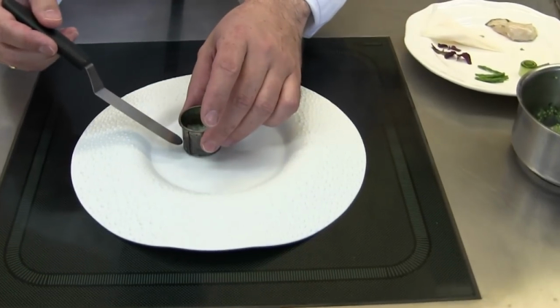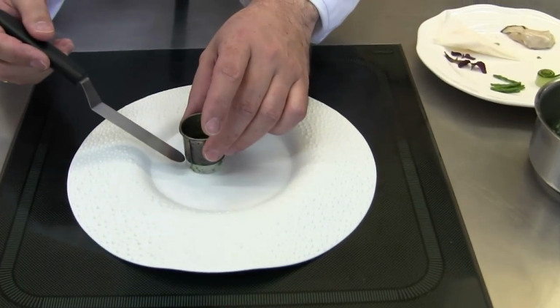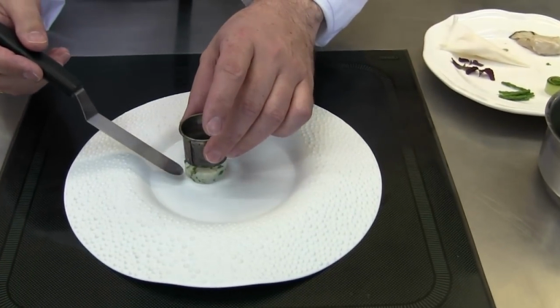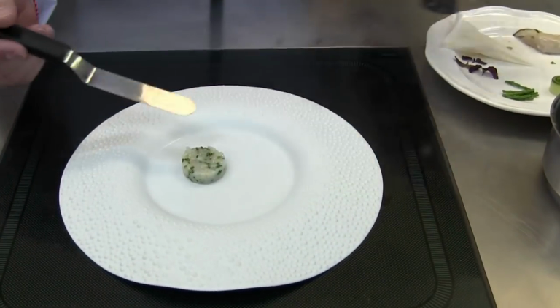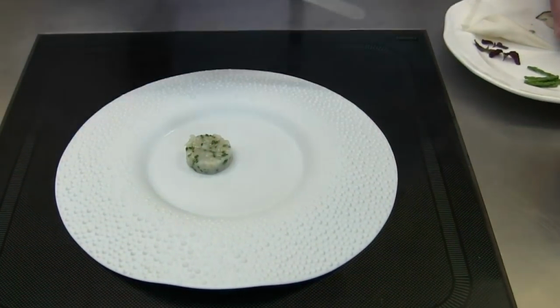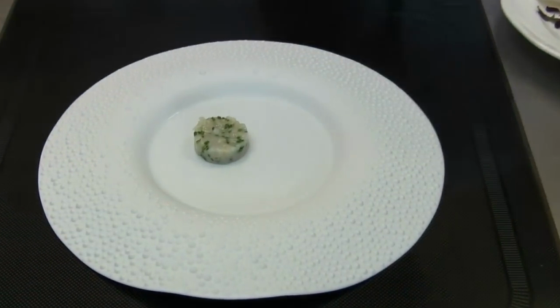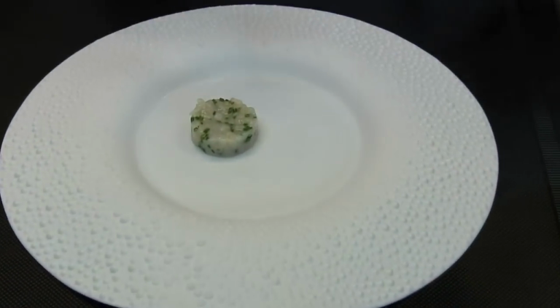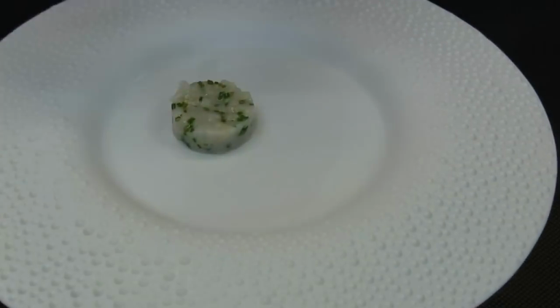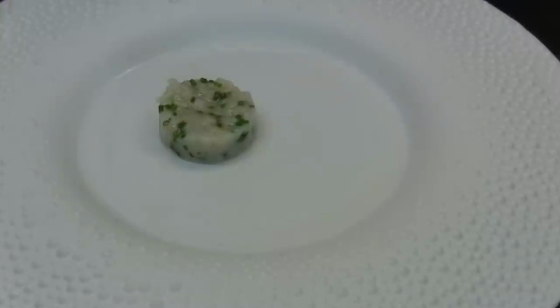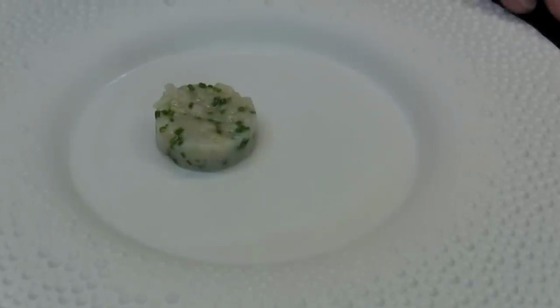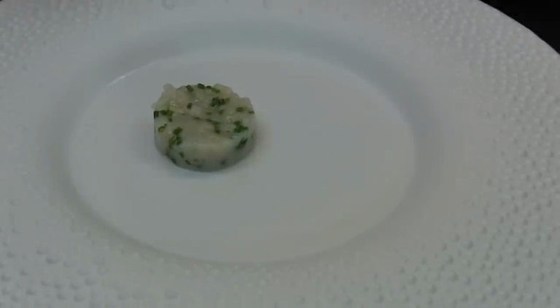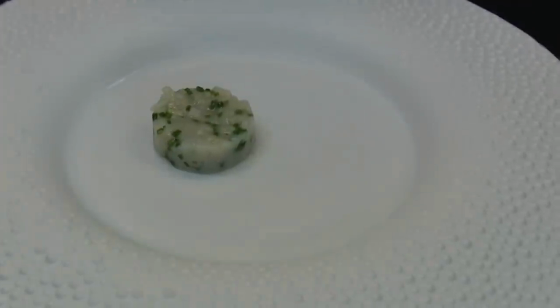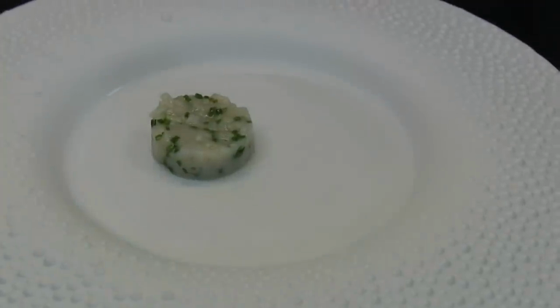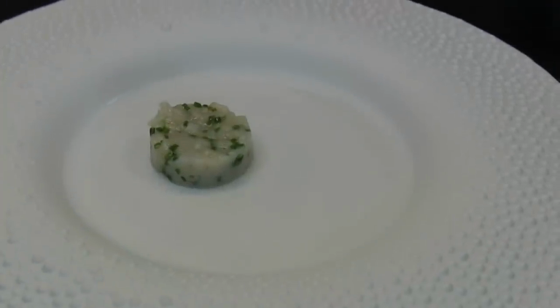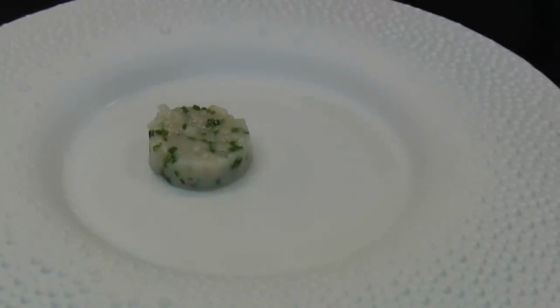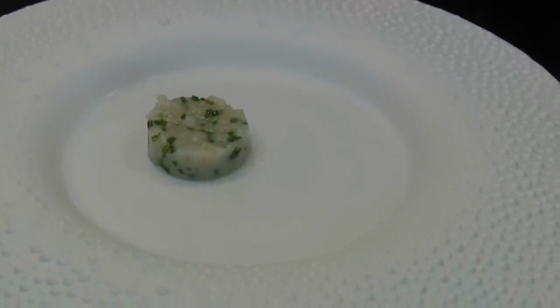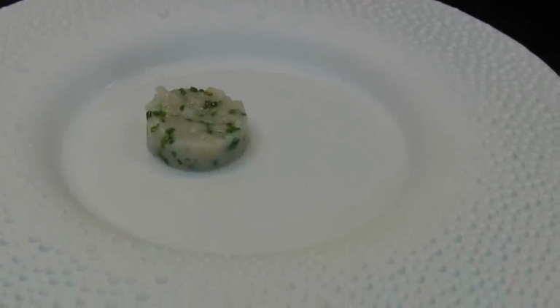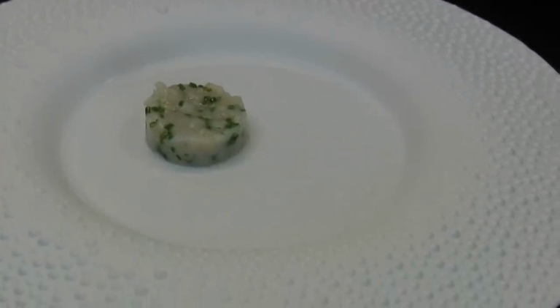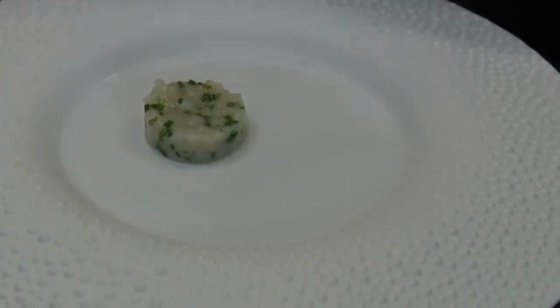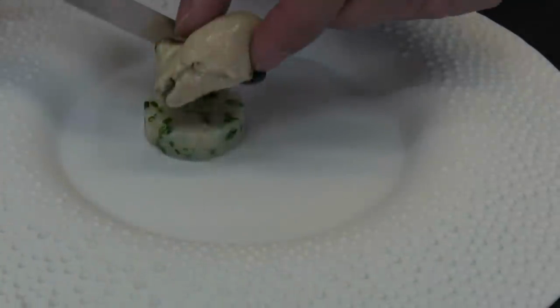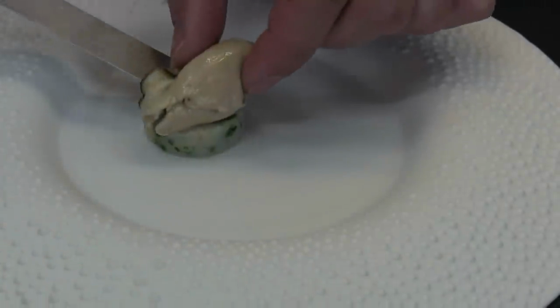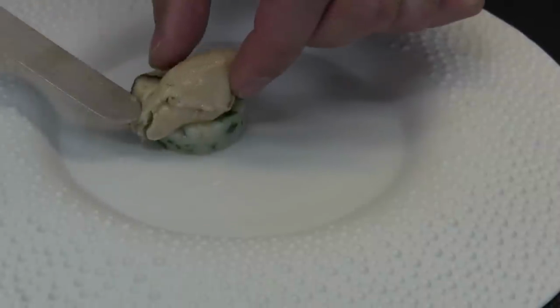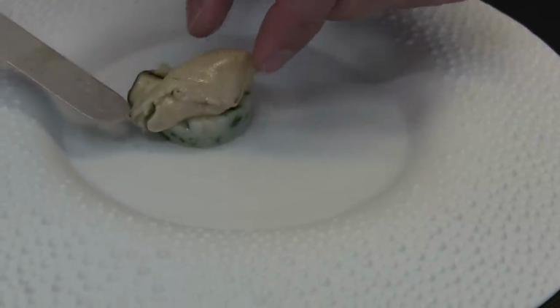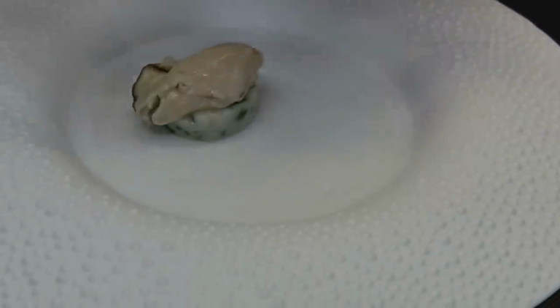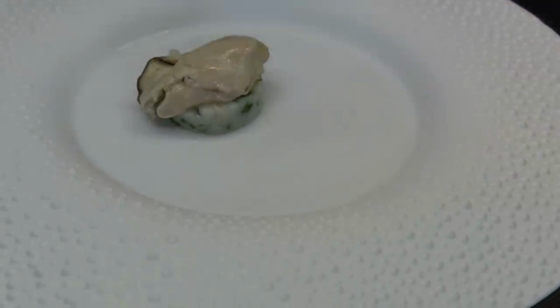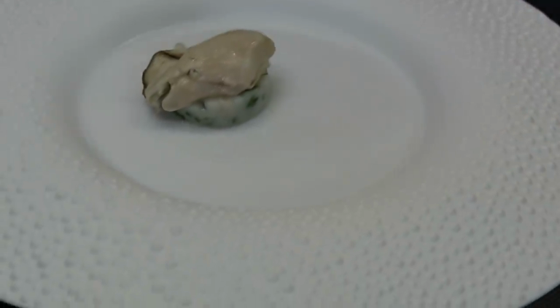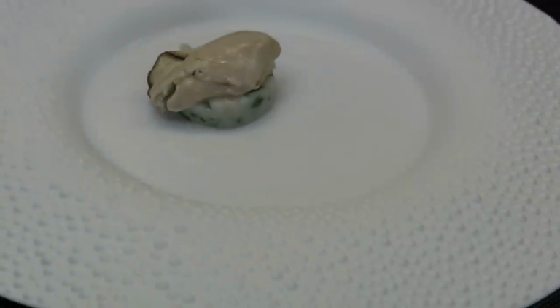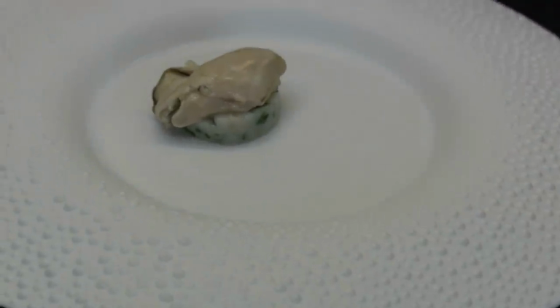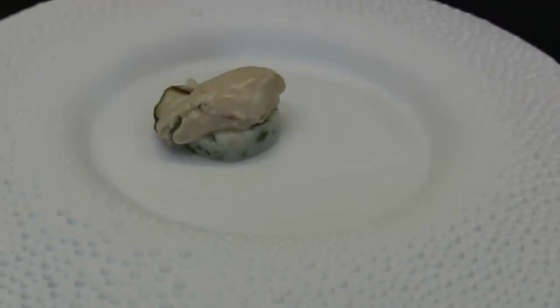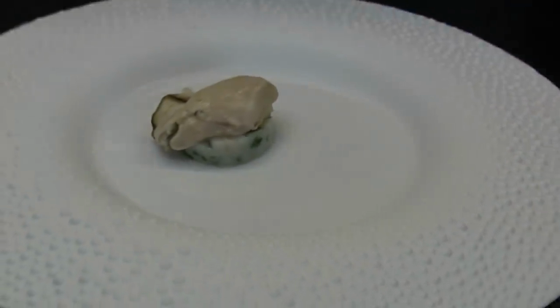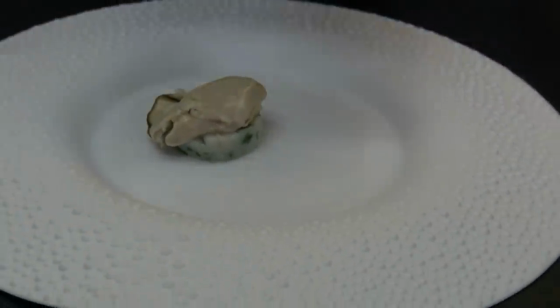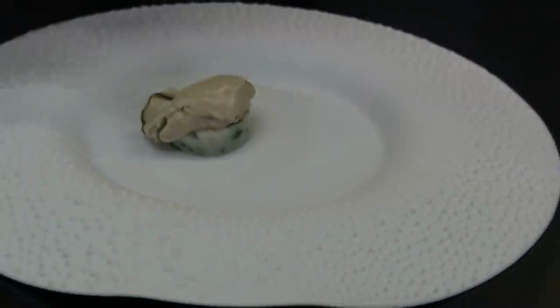First we take a small tartar from the Kokishan scallops. One oyster — a Limfjord oyster from Denmark, lightly cooked.